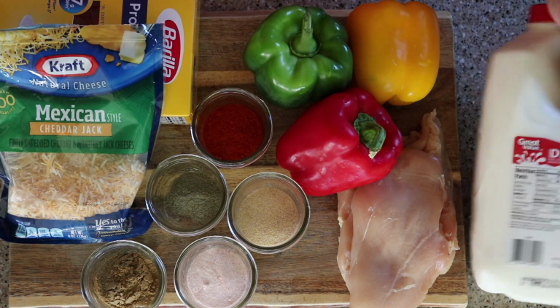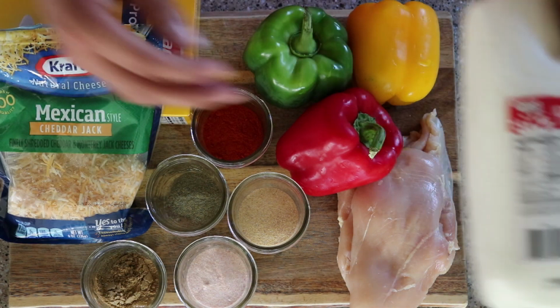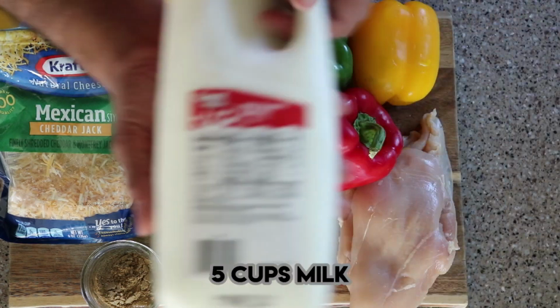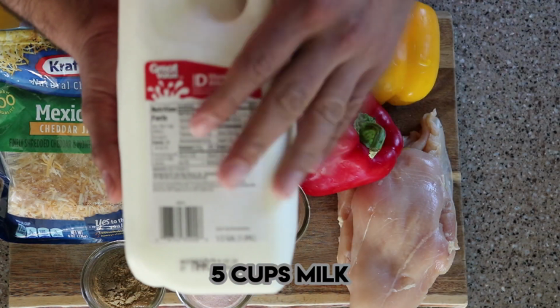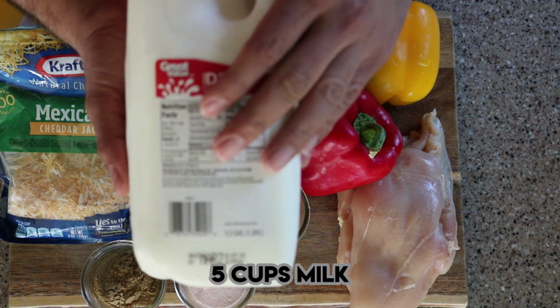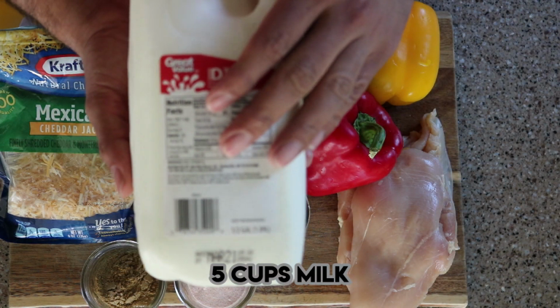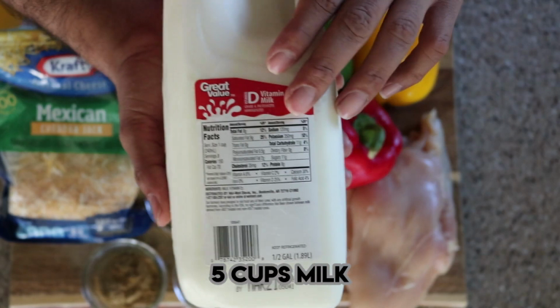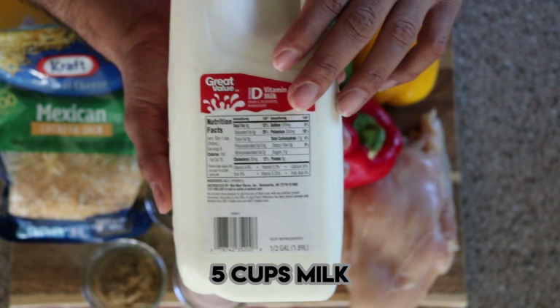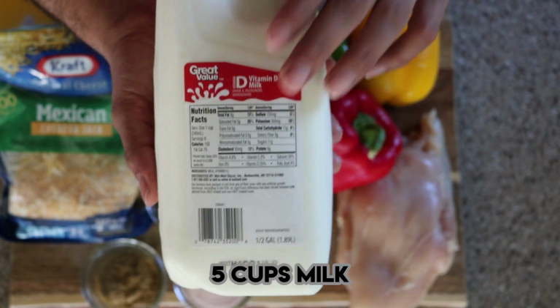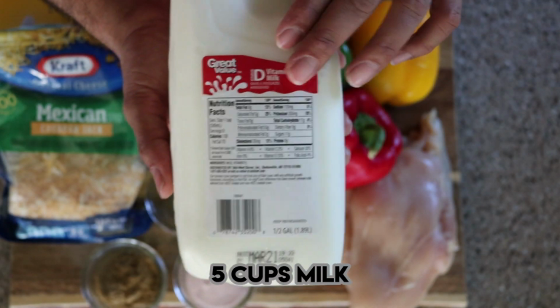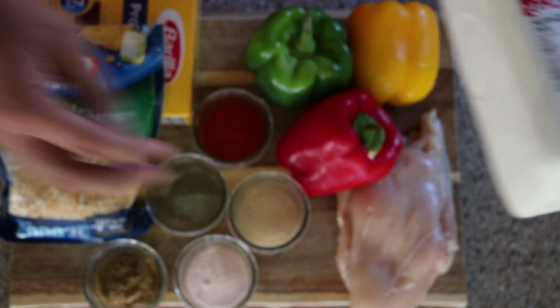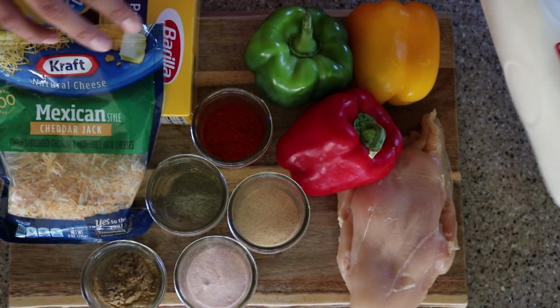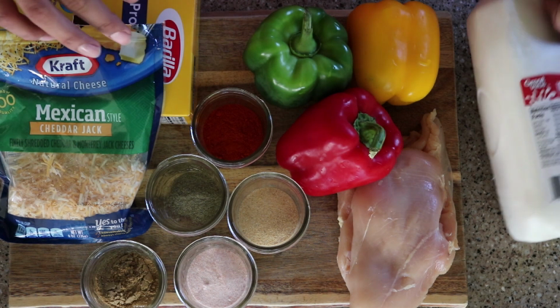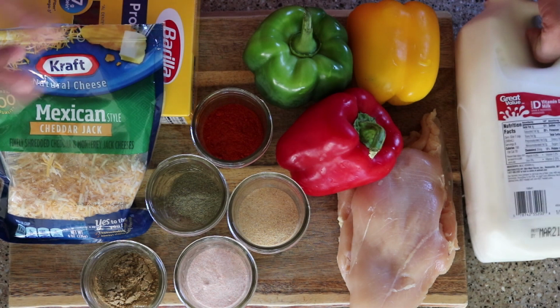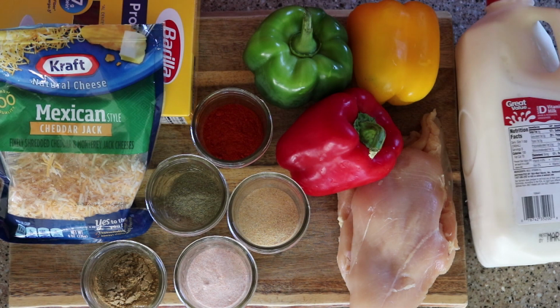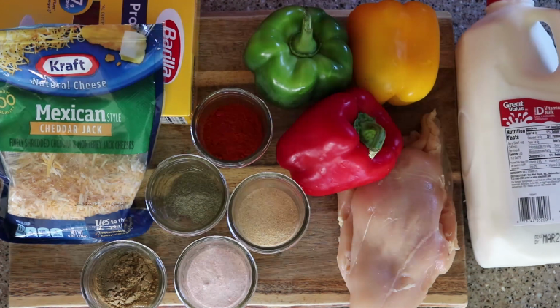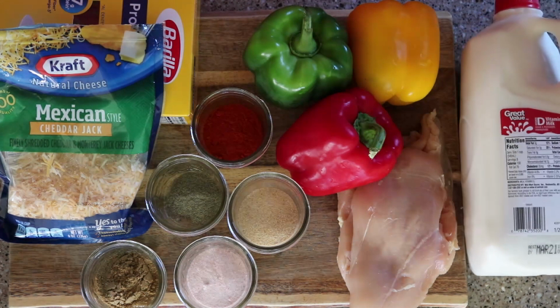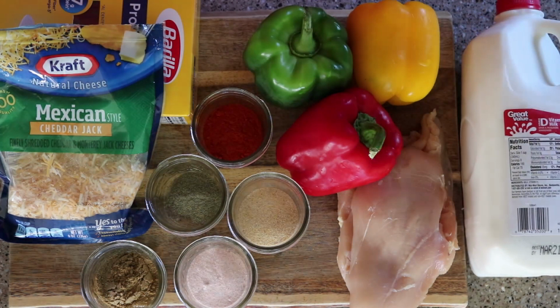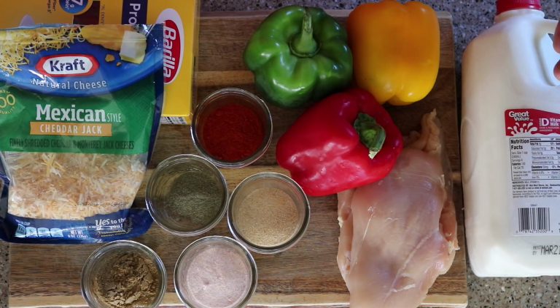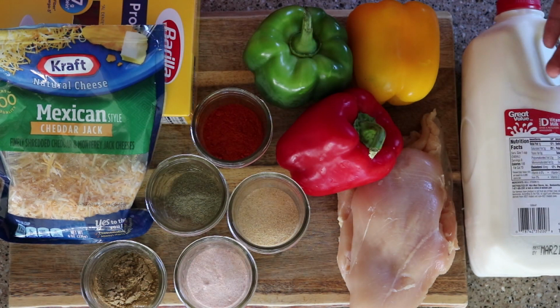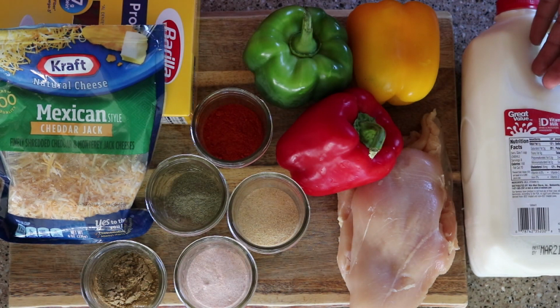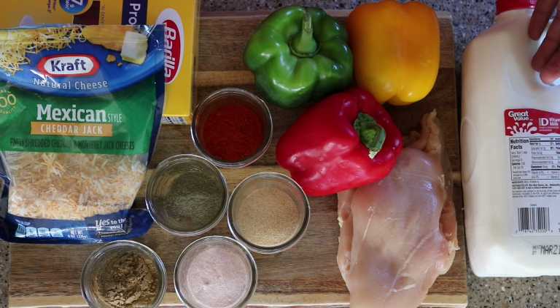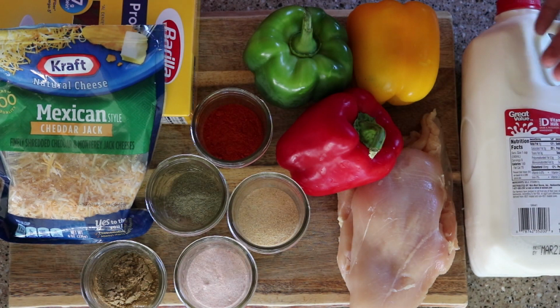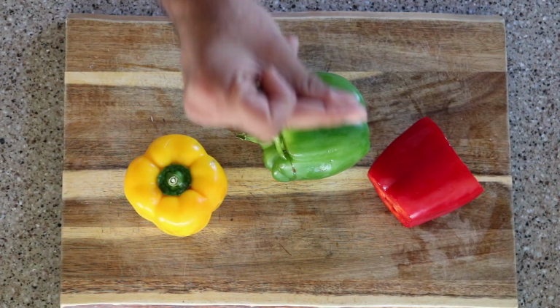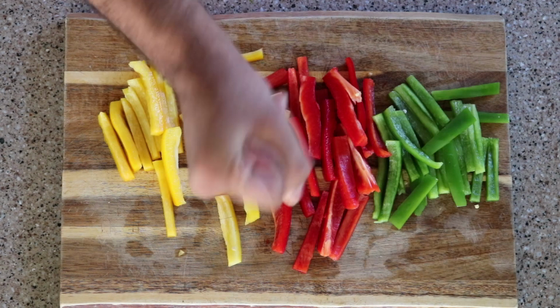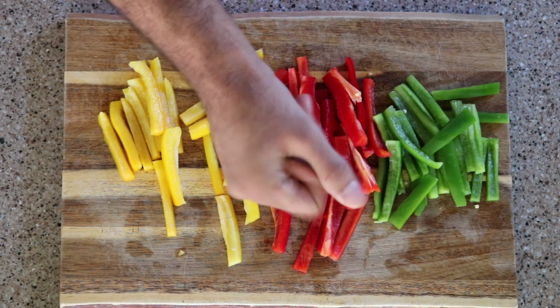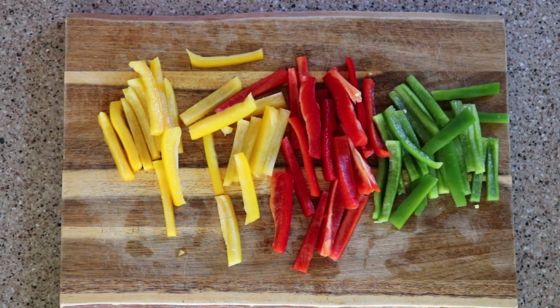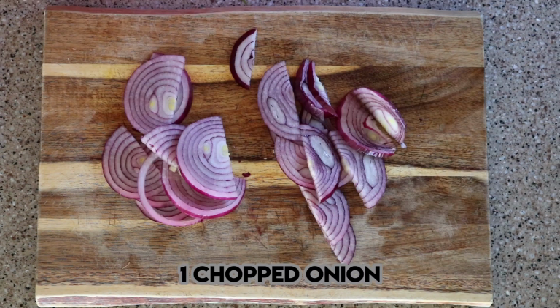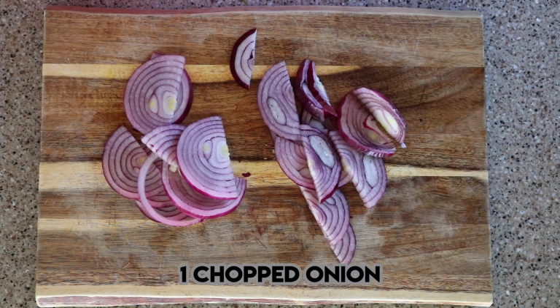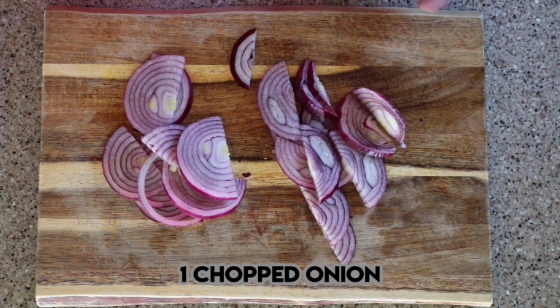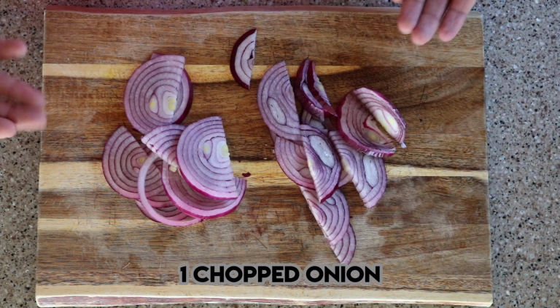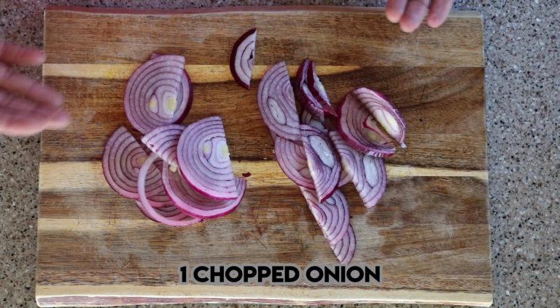We're going to take 5 cups of milk. Yes, I'm going to use milk to boil the pasta. I know it sounds kind of weird, but trust me, you are going to love this later on. I almost forgot the one chopped onion.